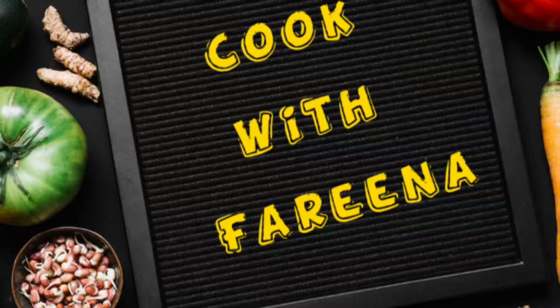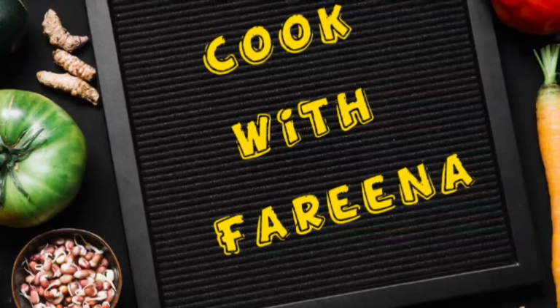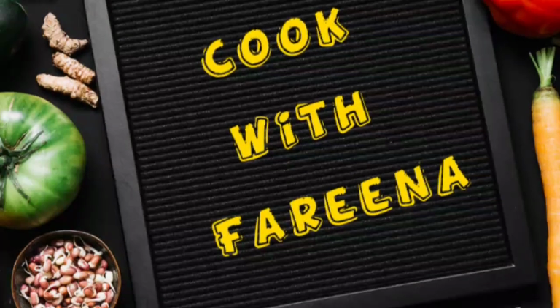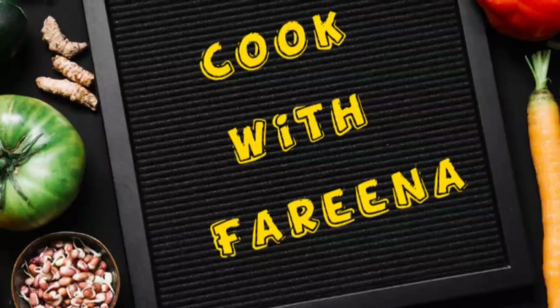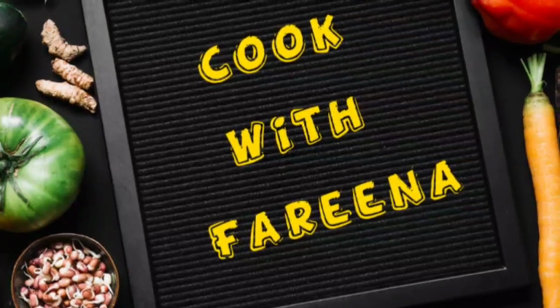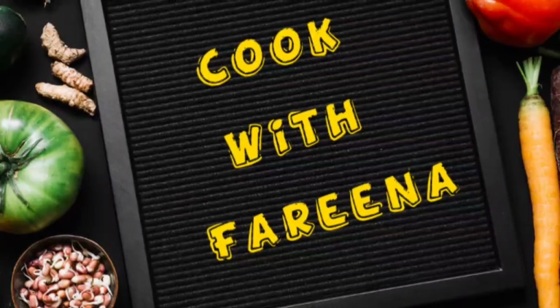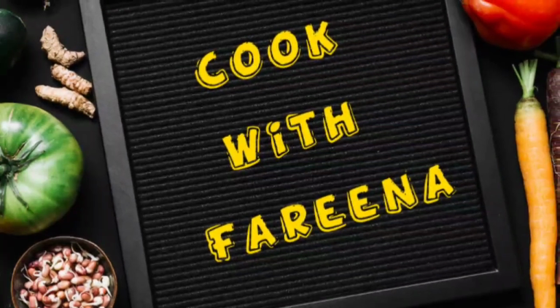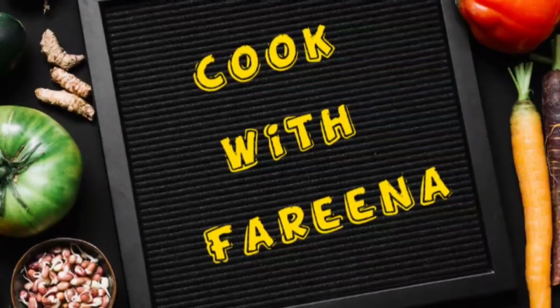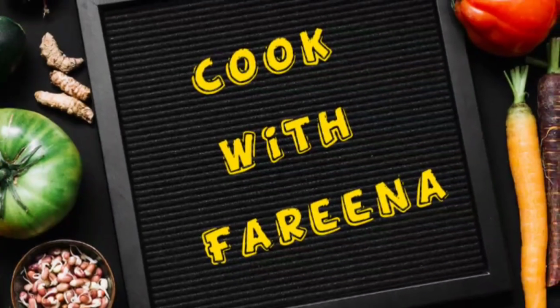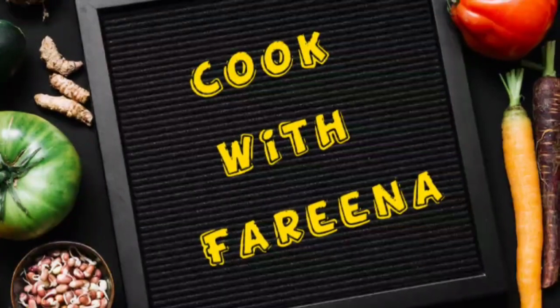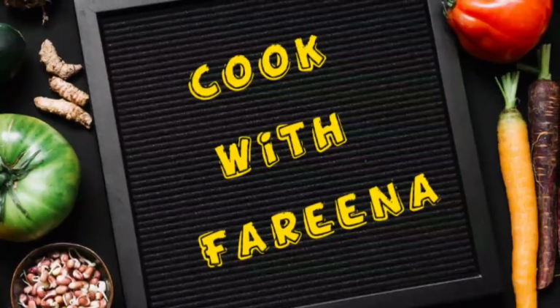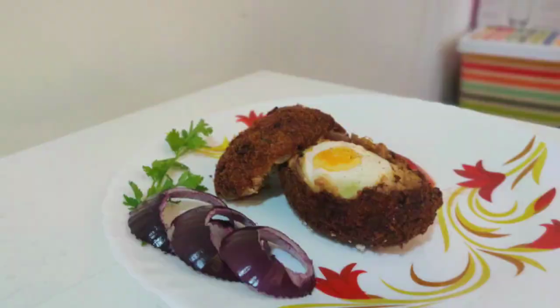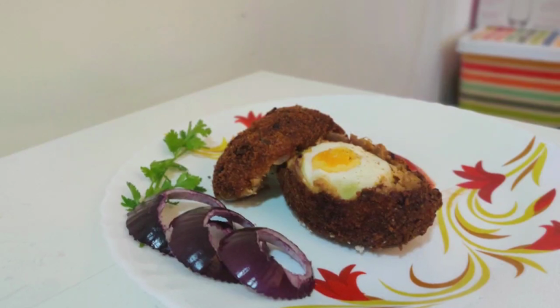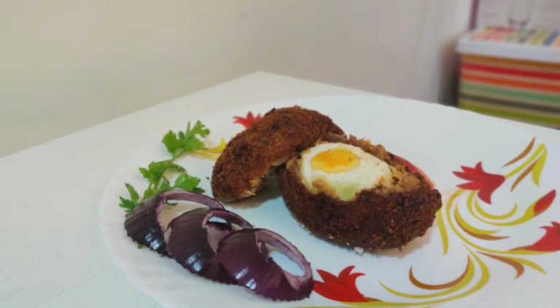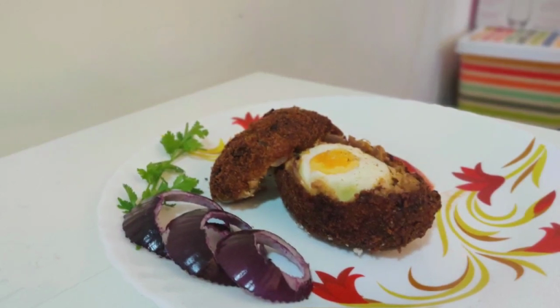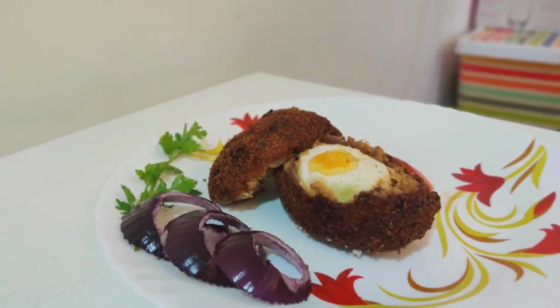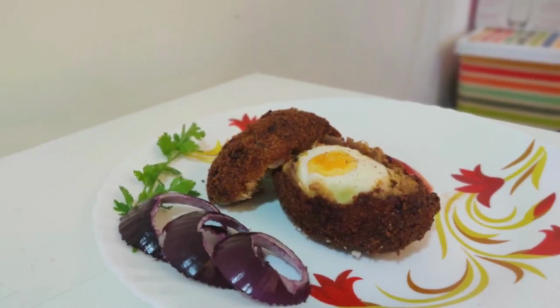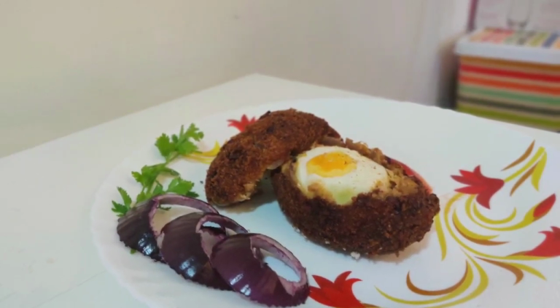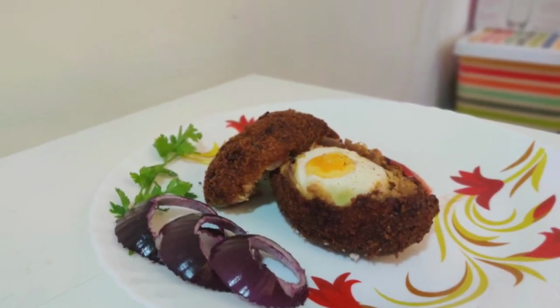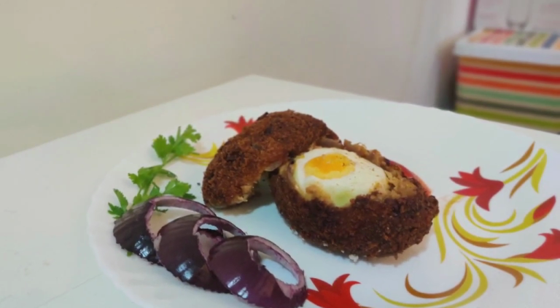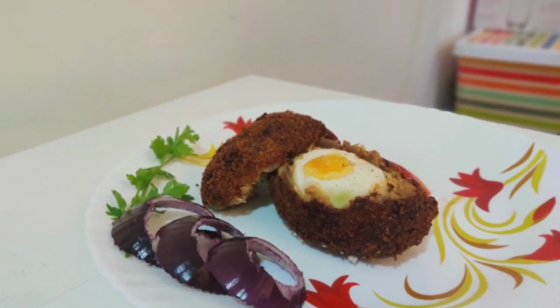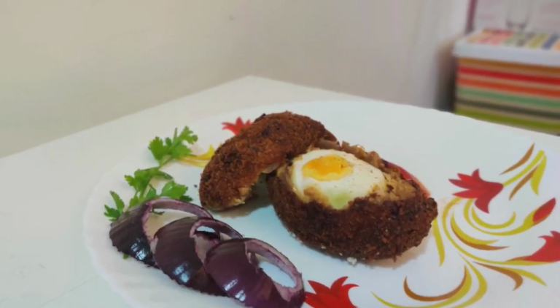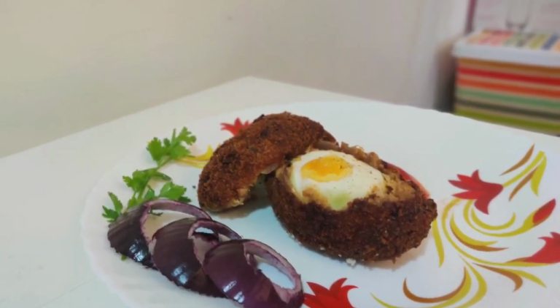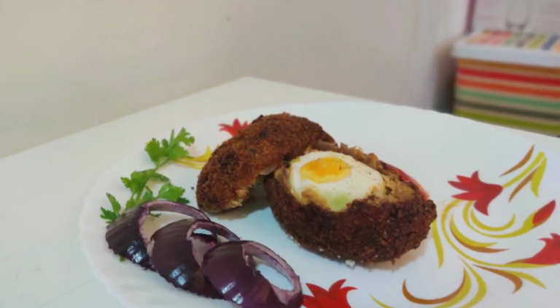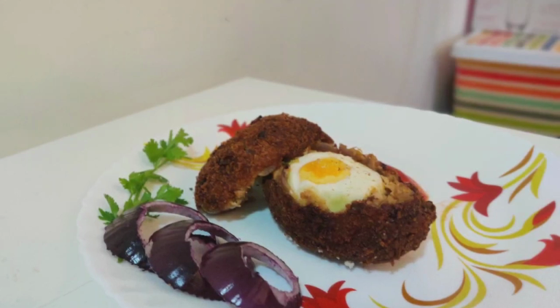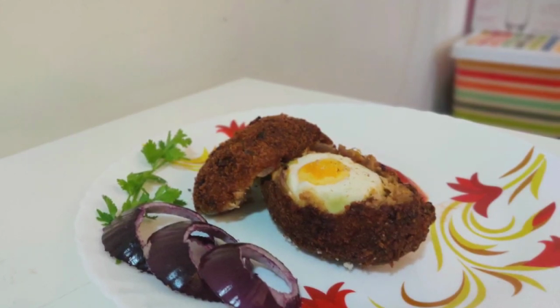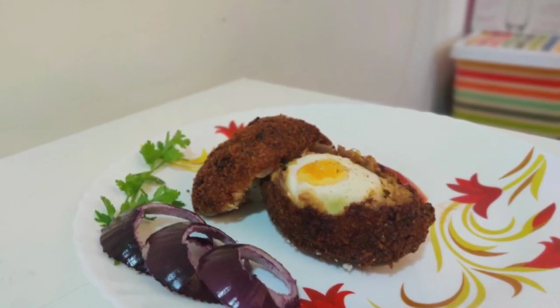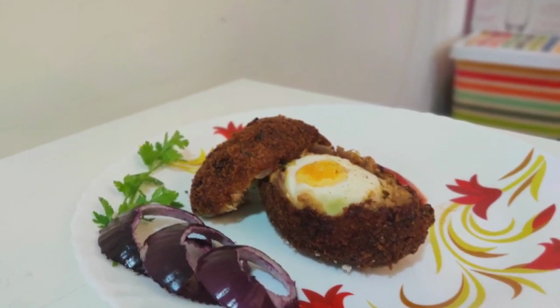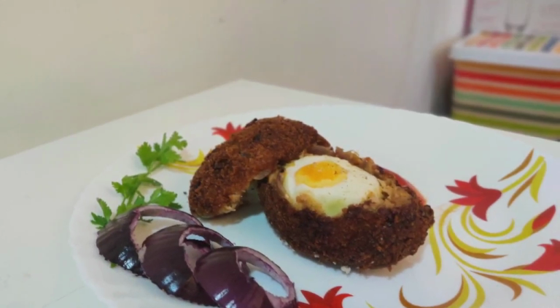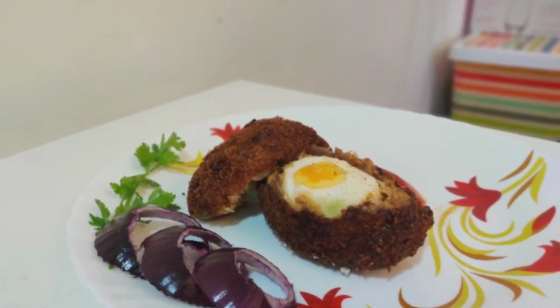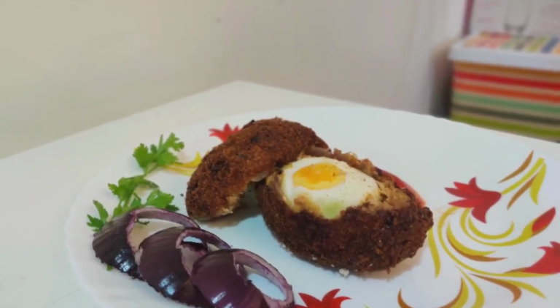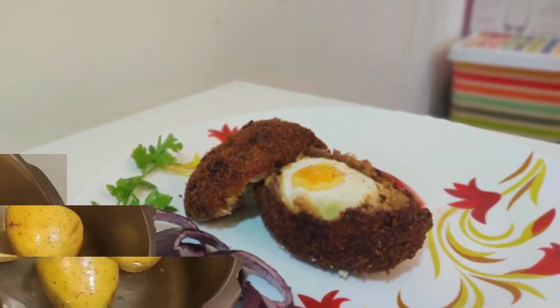Hello! Hi! Assalamualaikum! Welcome back to Cook with Farina. Now we are going to show you a snack recipe — dragon egg. This is a super nice snack for Ramadan time. Let's see how it is done.